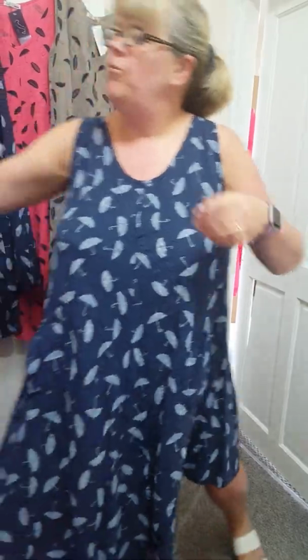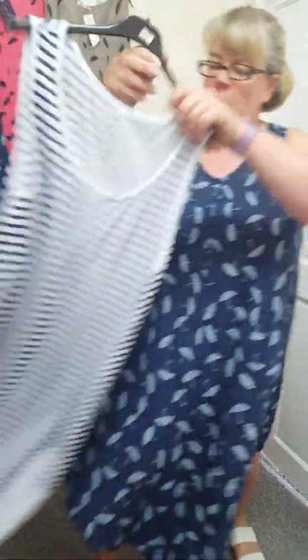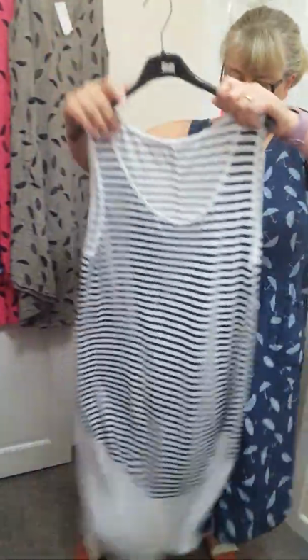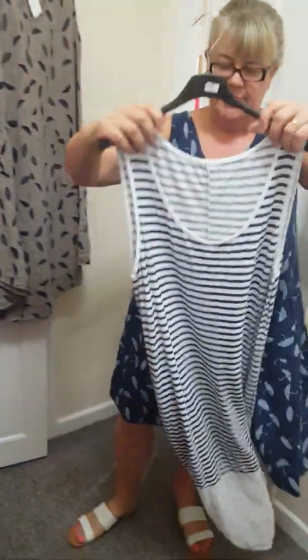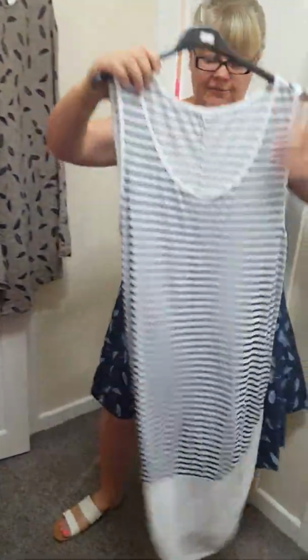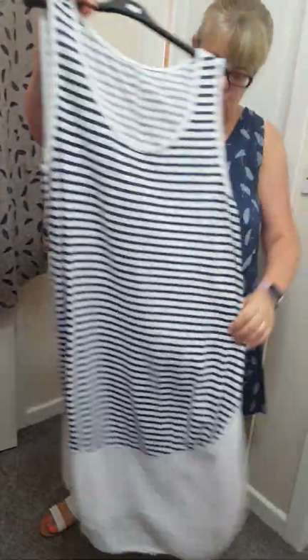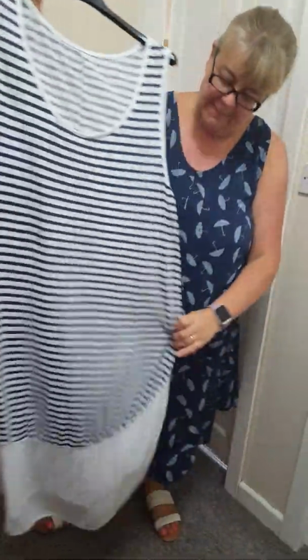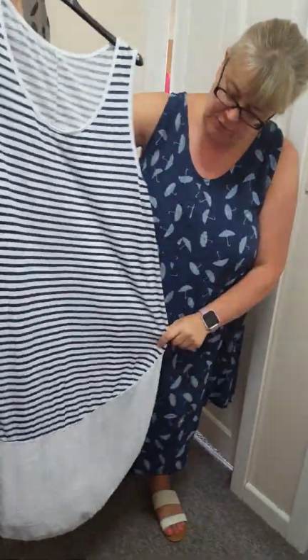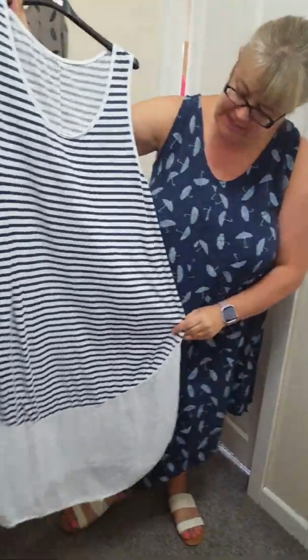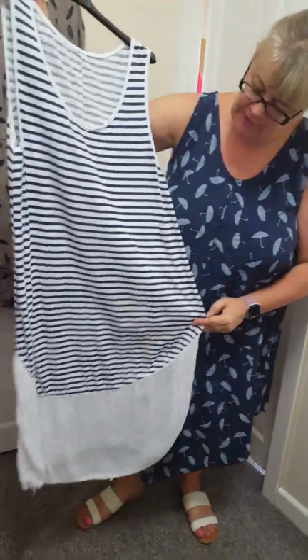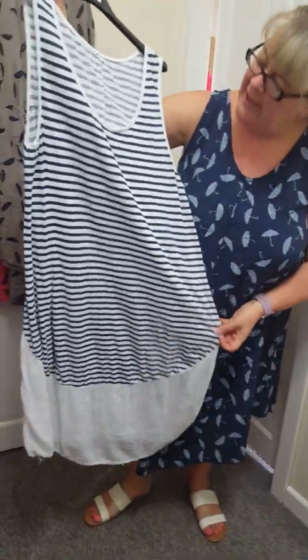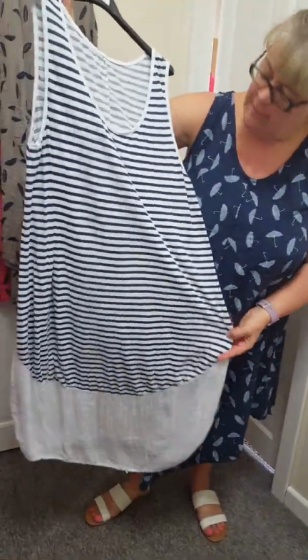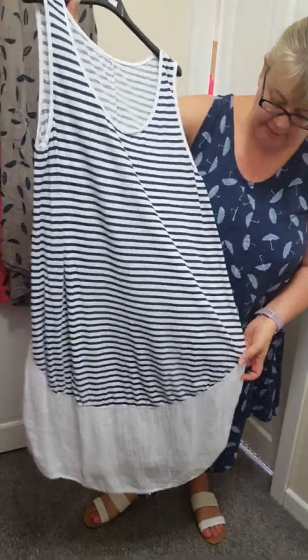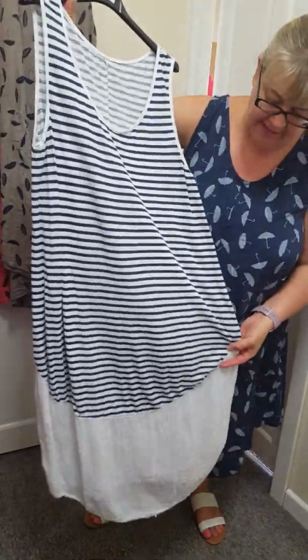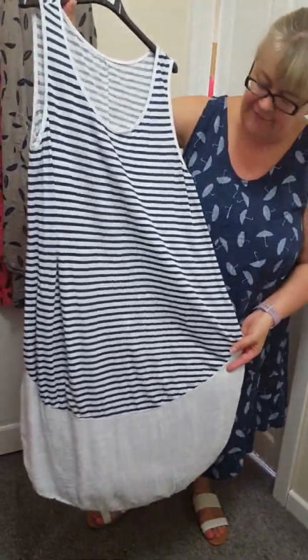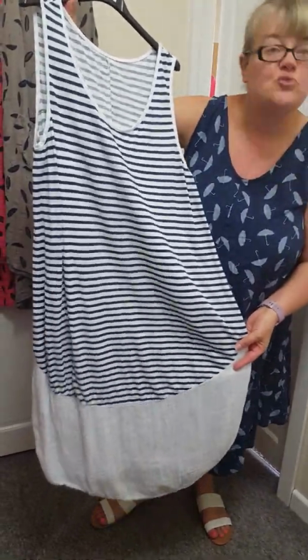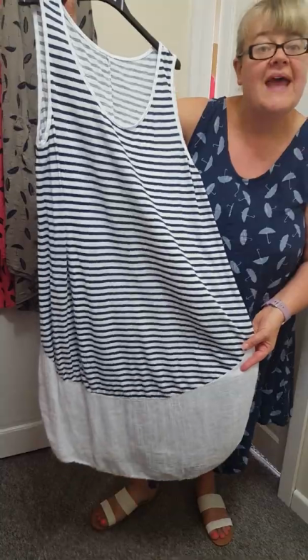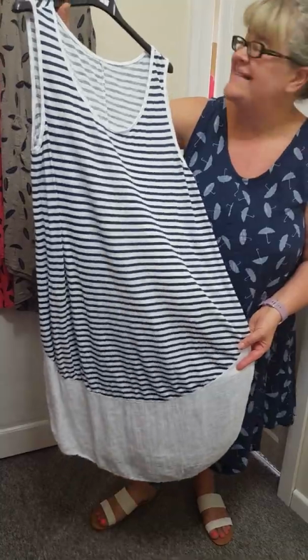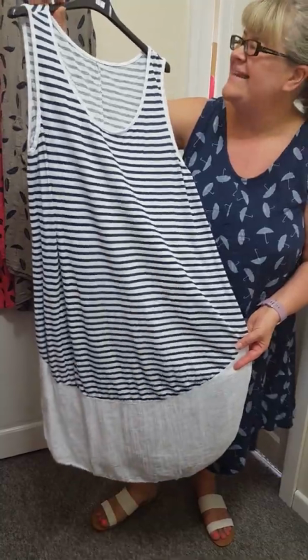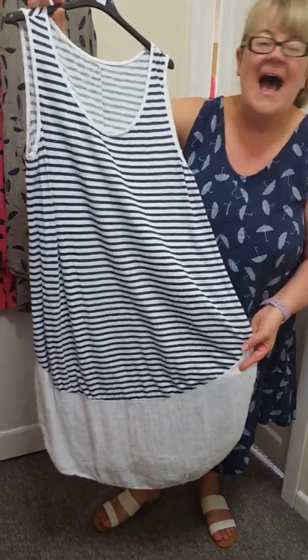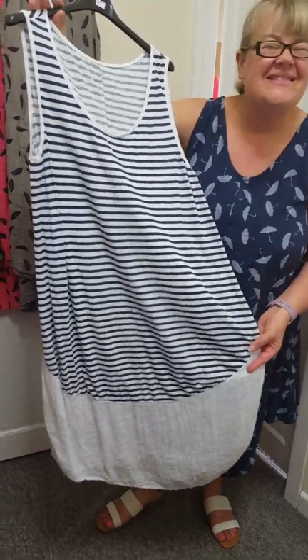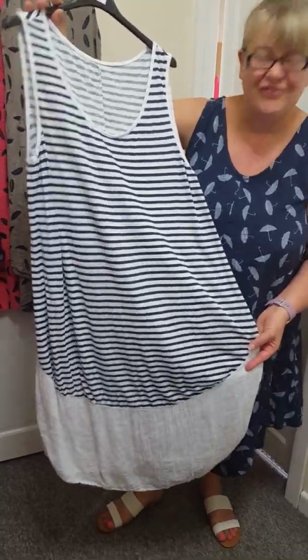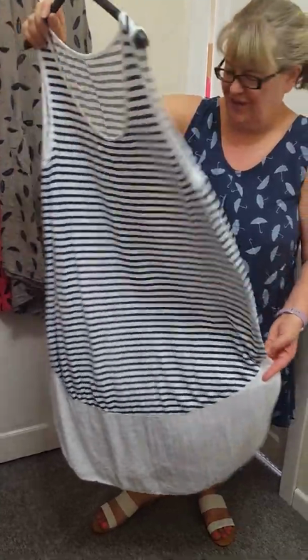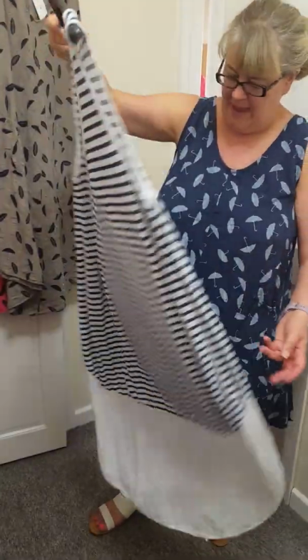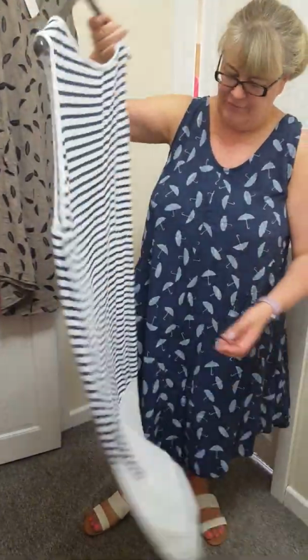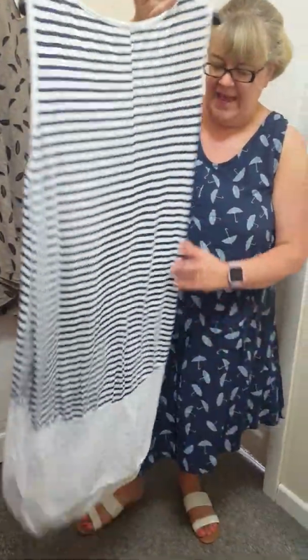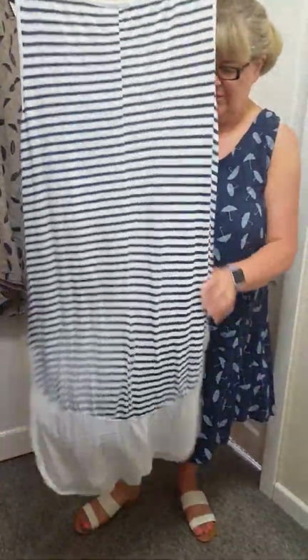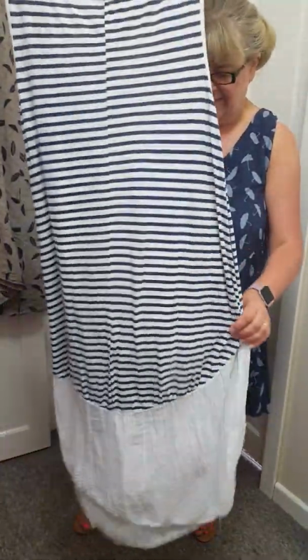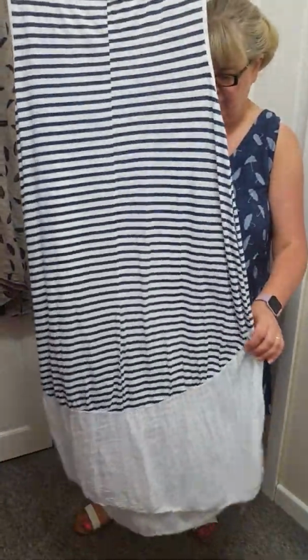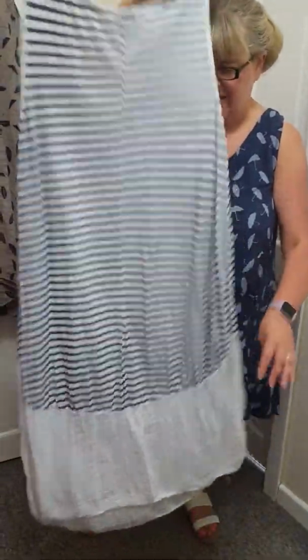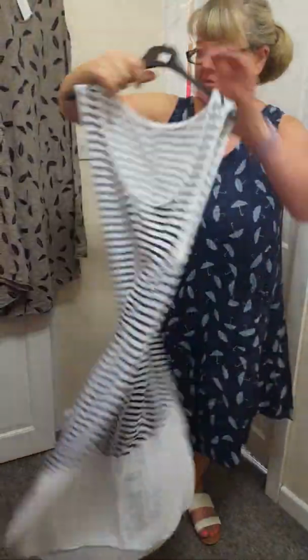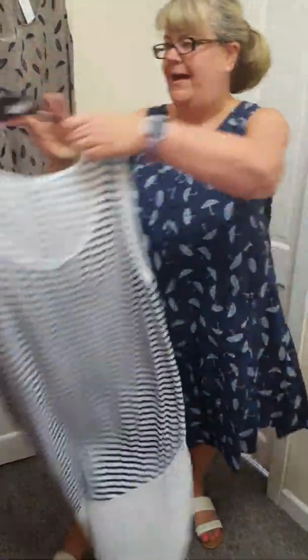We've got some of the lovely stripy sundresses with a plain at the bottom. These will fit up to an 18. And these are just £15. And look at the back, we've got stripy at the back.